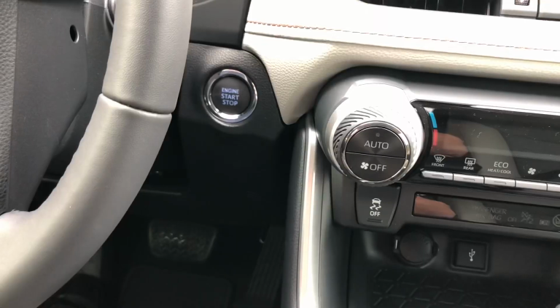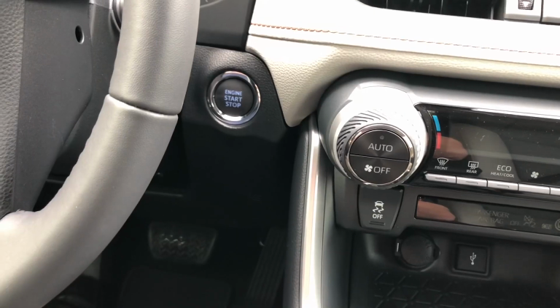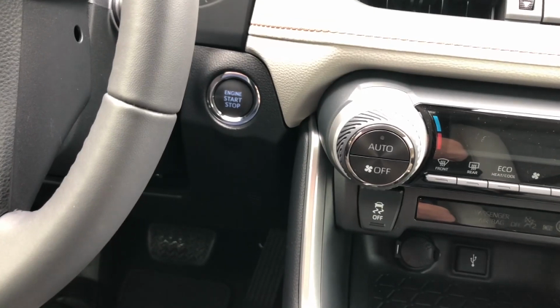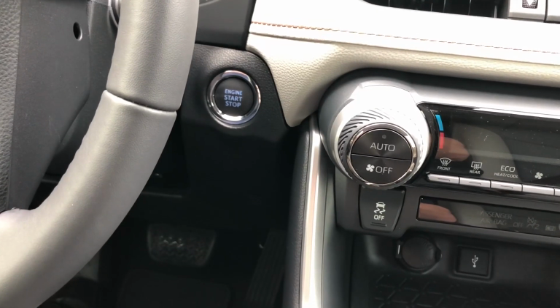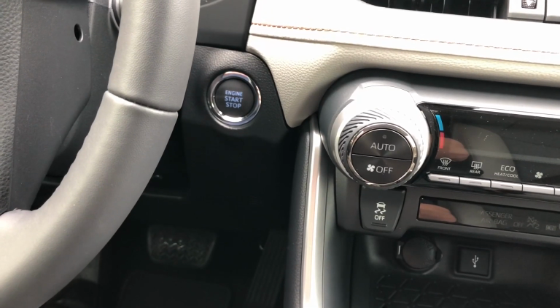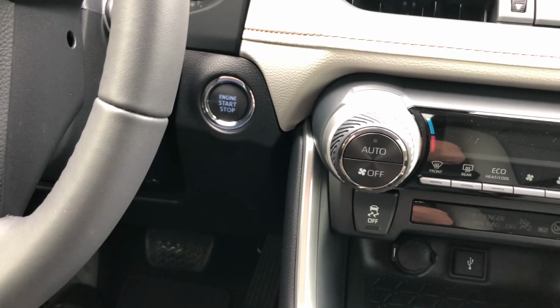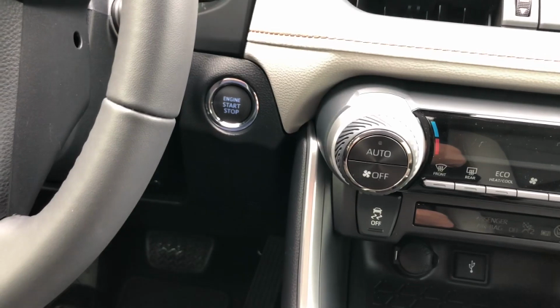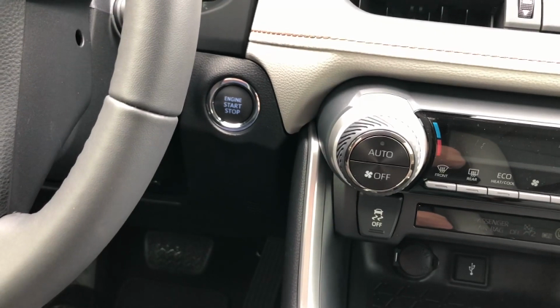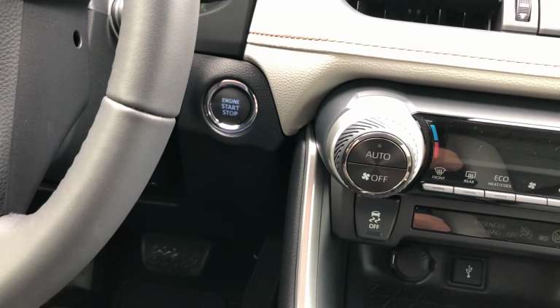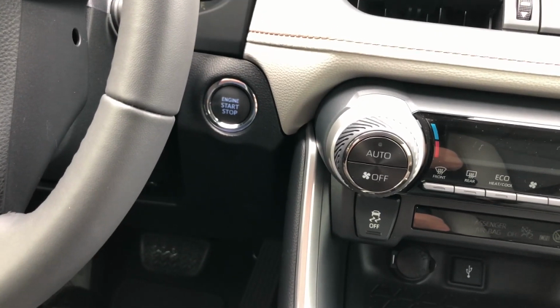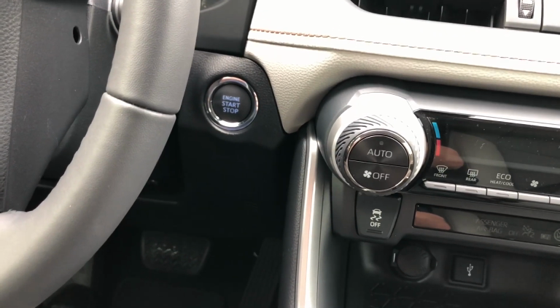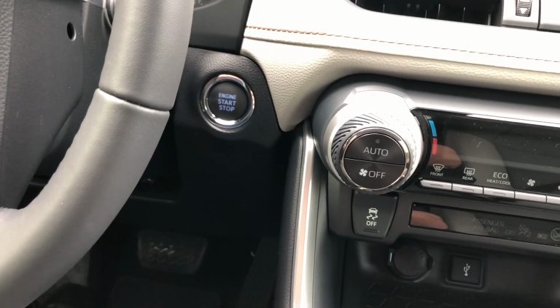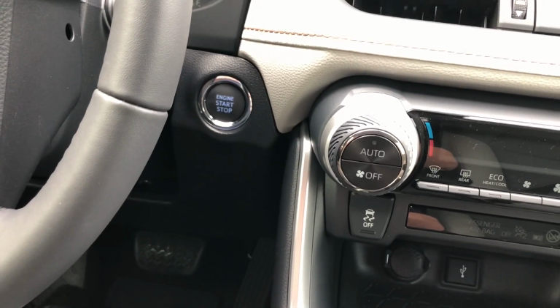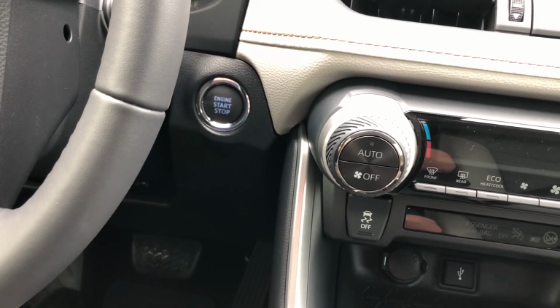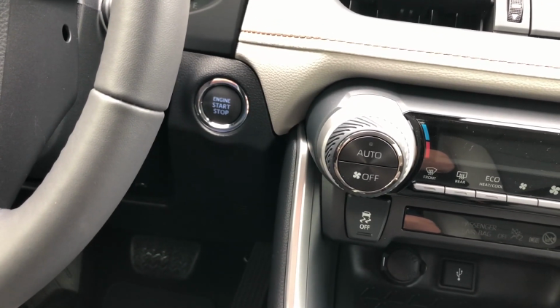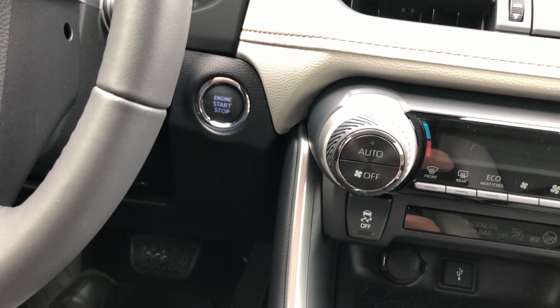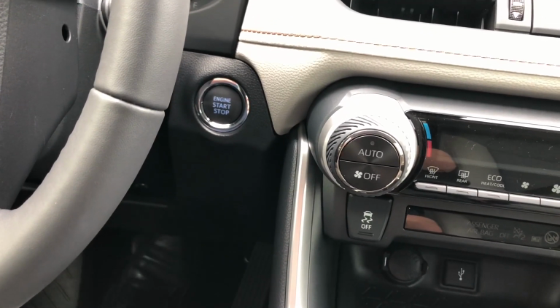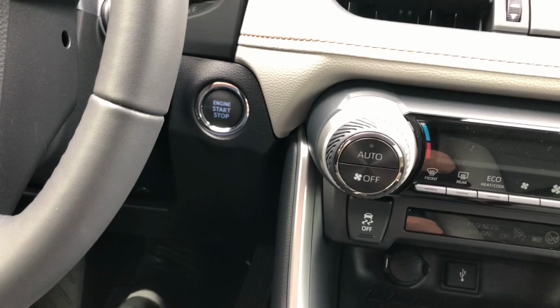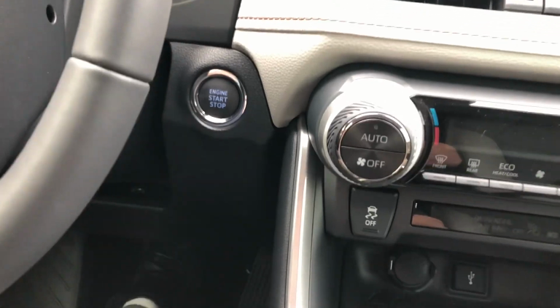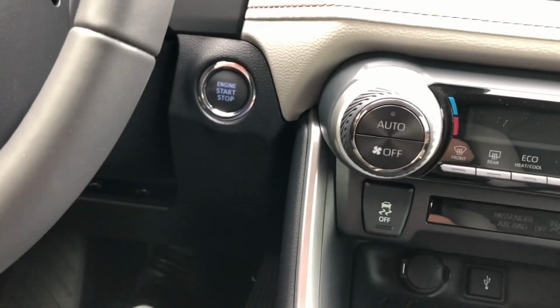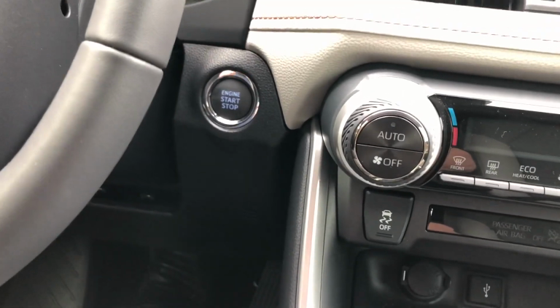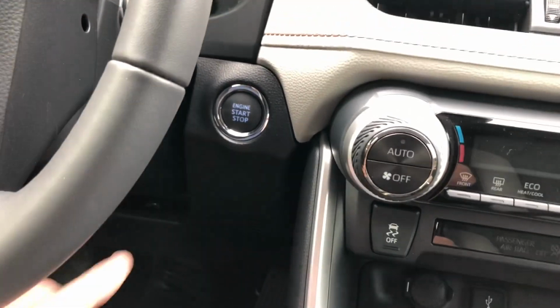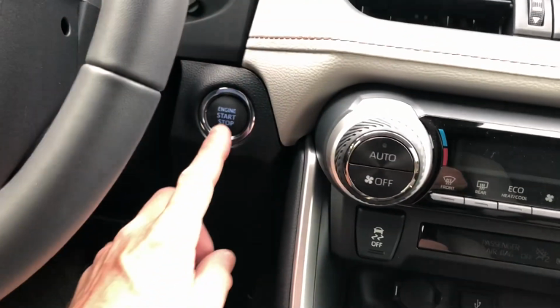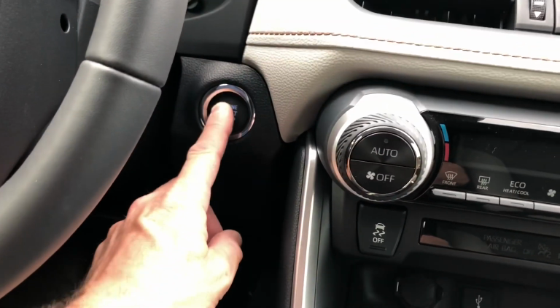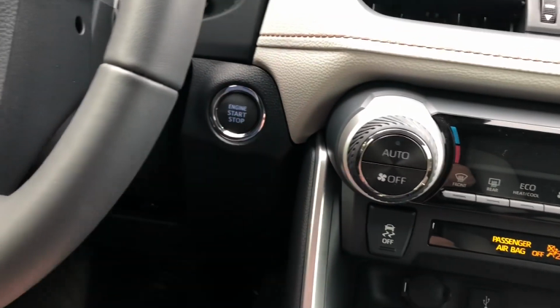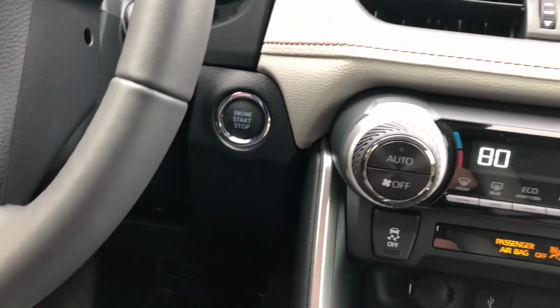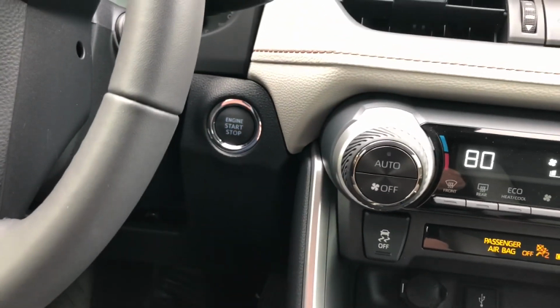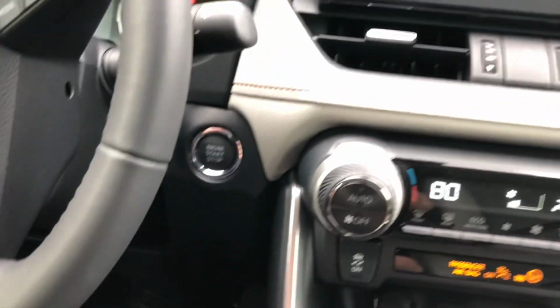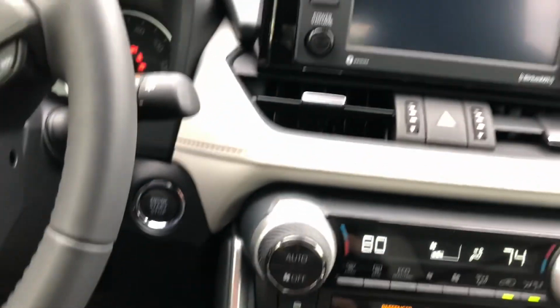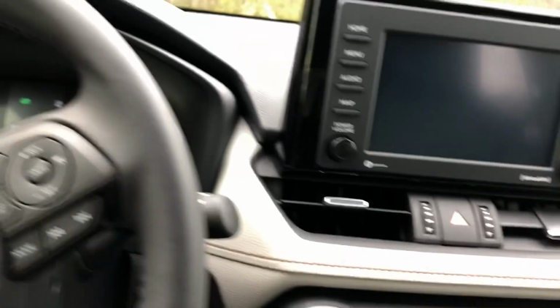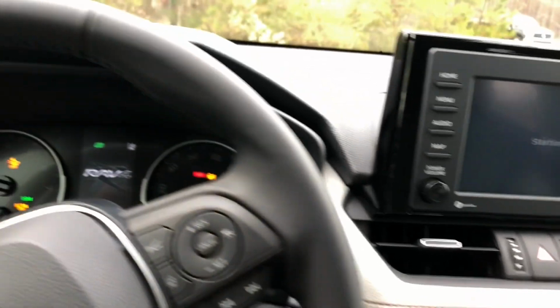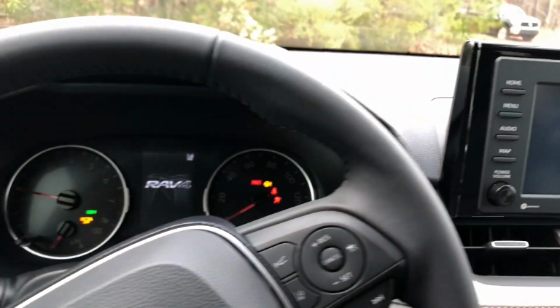There are three steps to starting it: have the key somewhere in the car — it can still be in your pants pocket, your purse, or out. Put your foot on the brake, just like that, and then tap that button. And then it starts up.